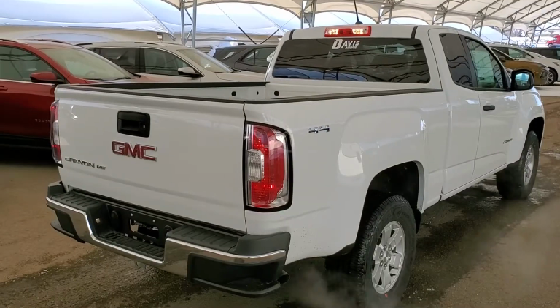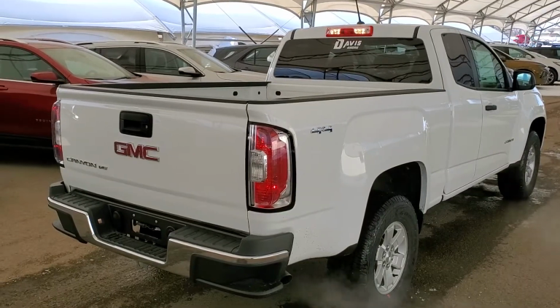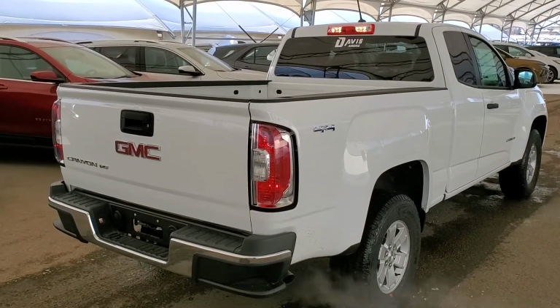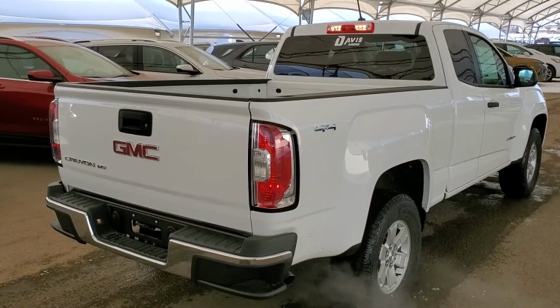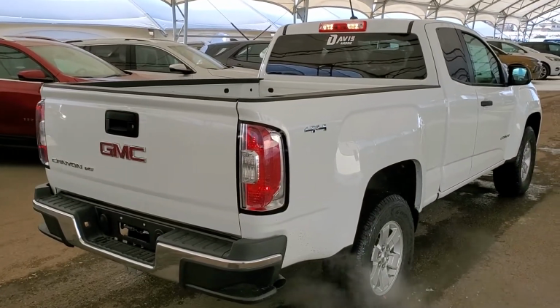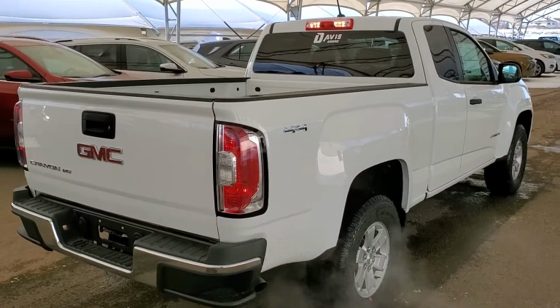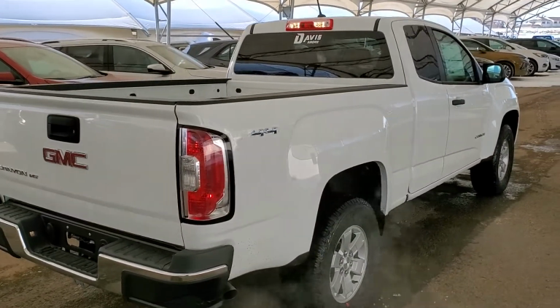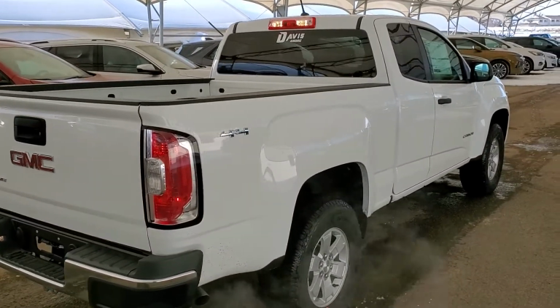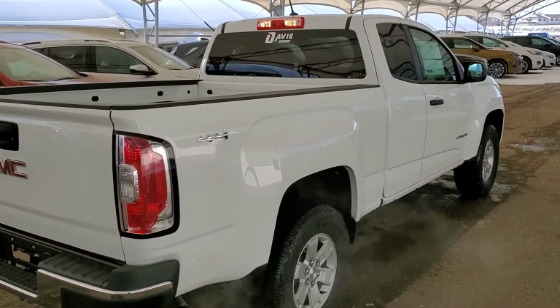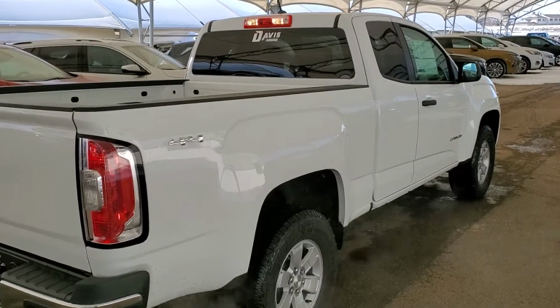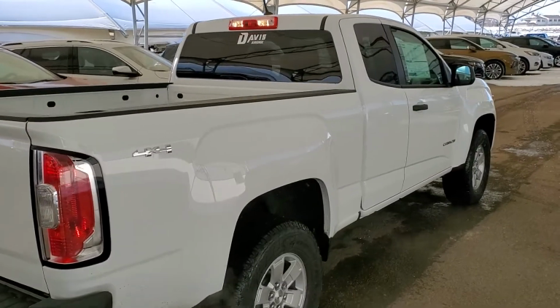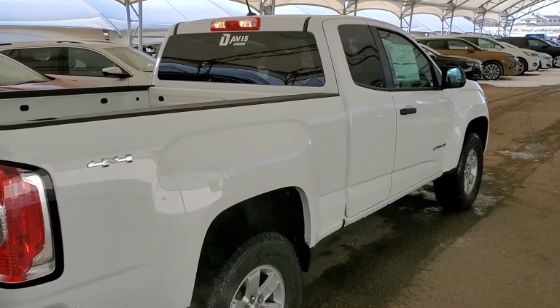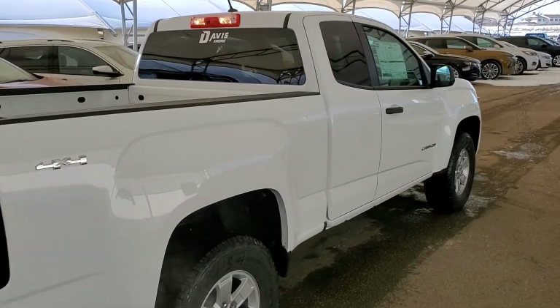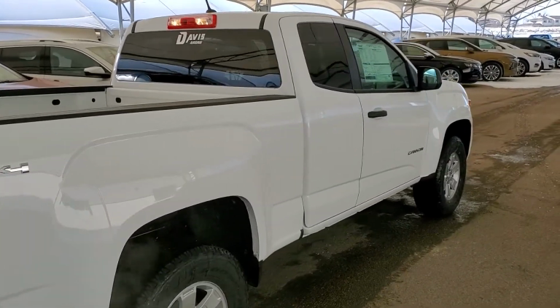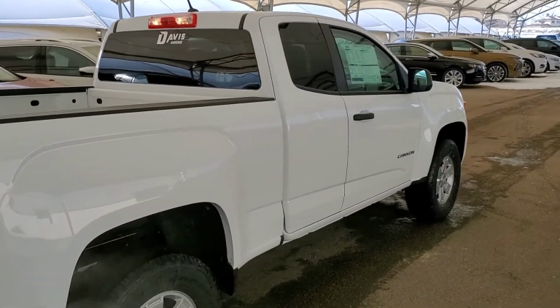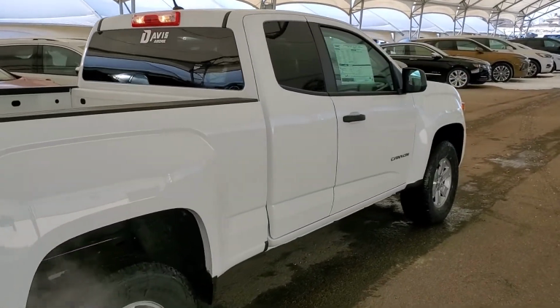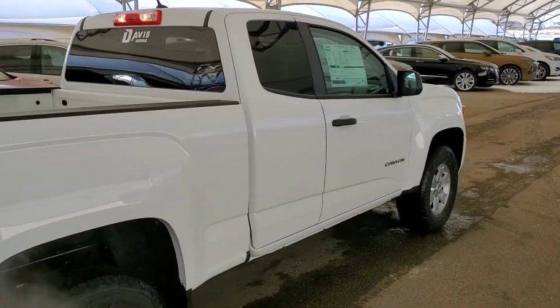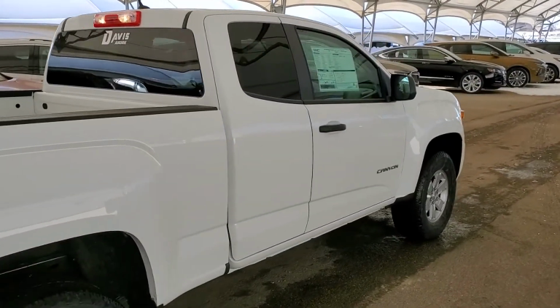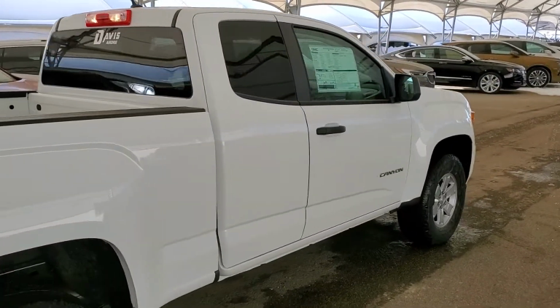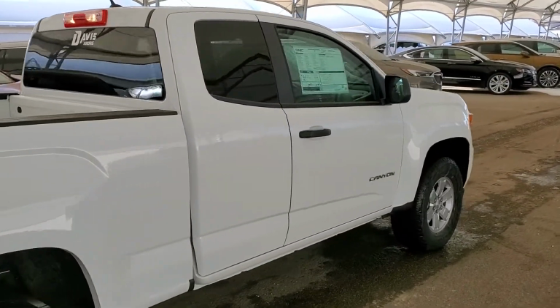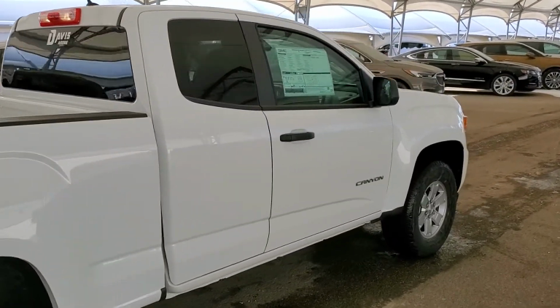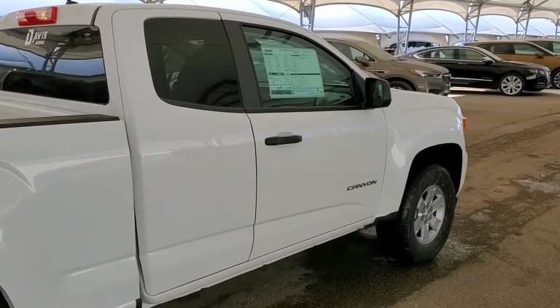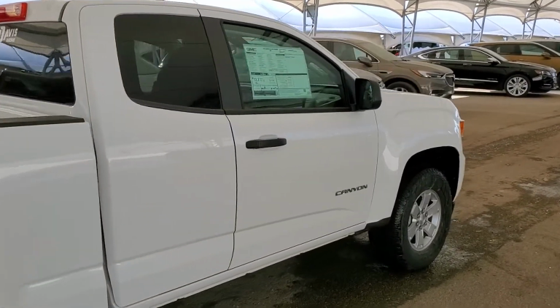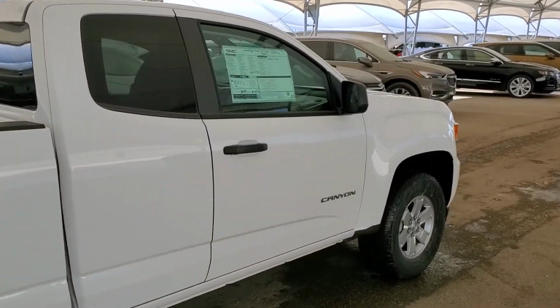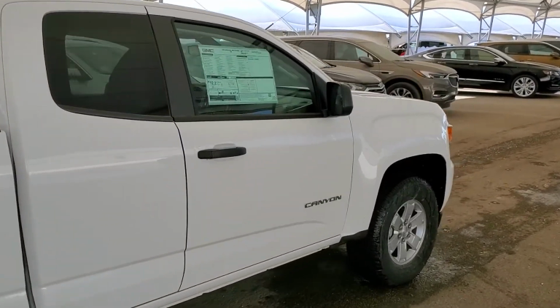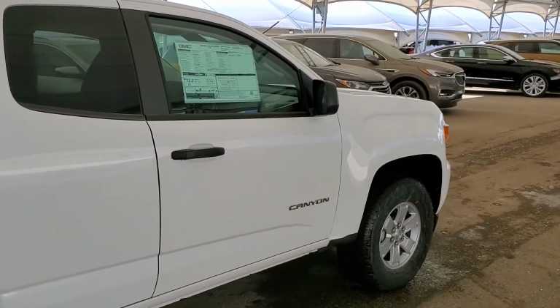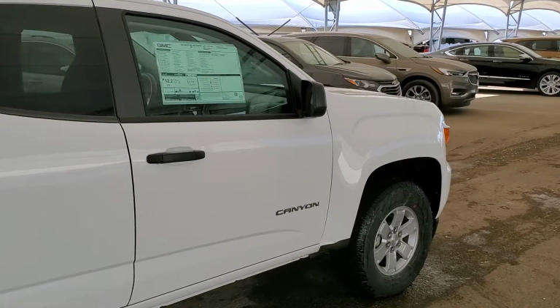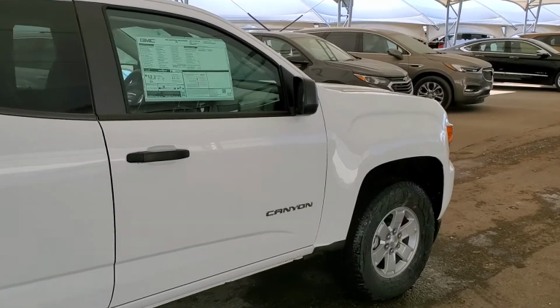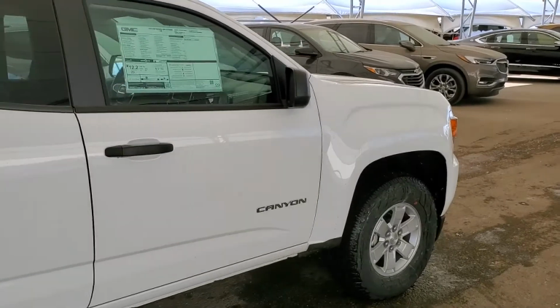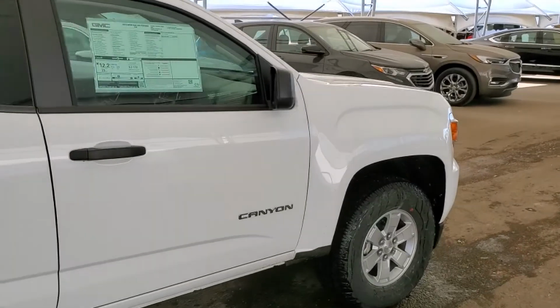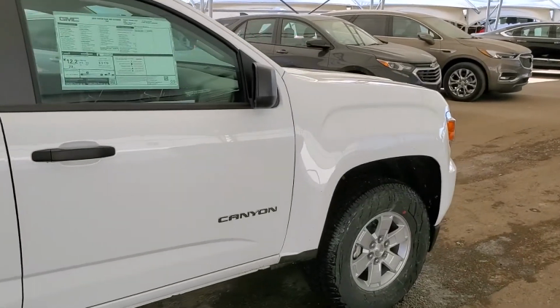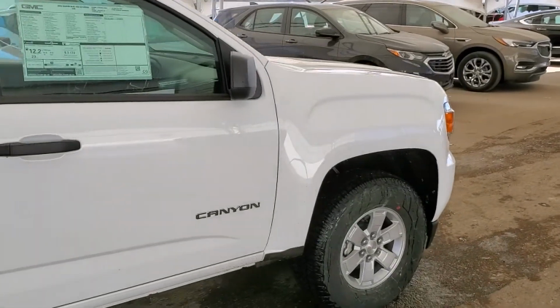So don't miss out on your brand new Canyon. Hurry in to Davis Chevrolet and book a test drive with one of our knowledgeable product specialists today.